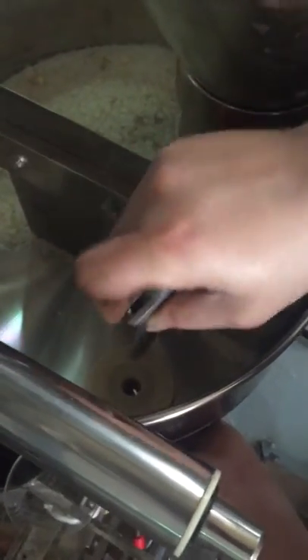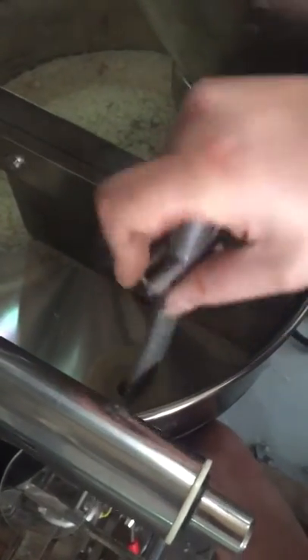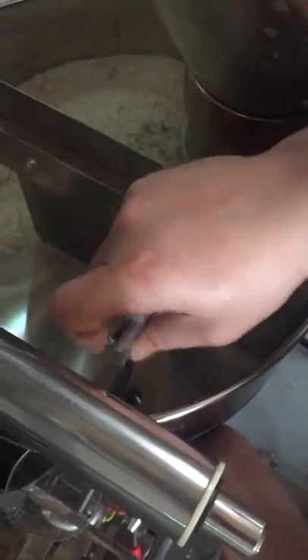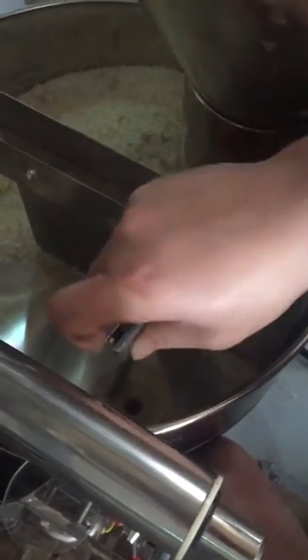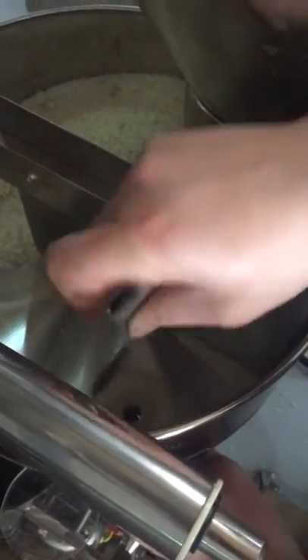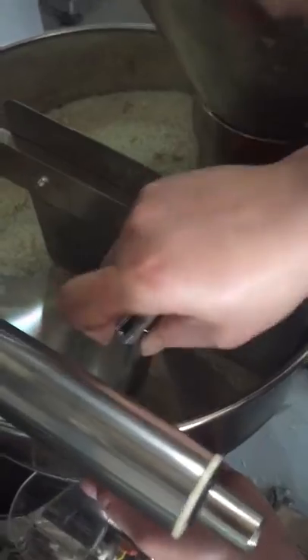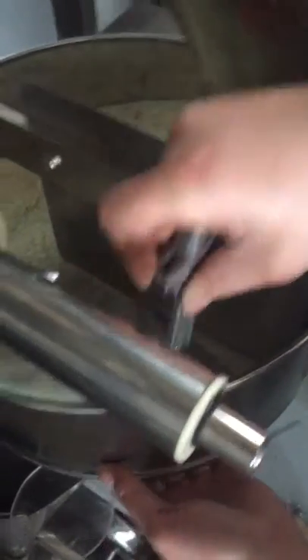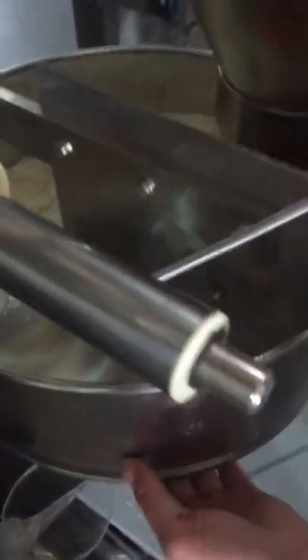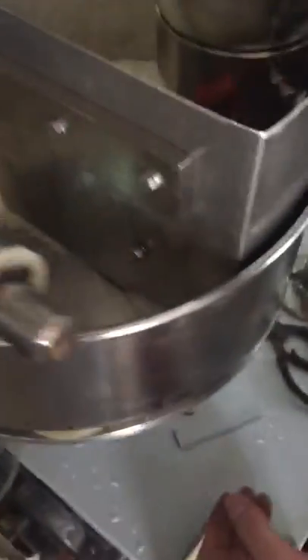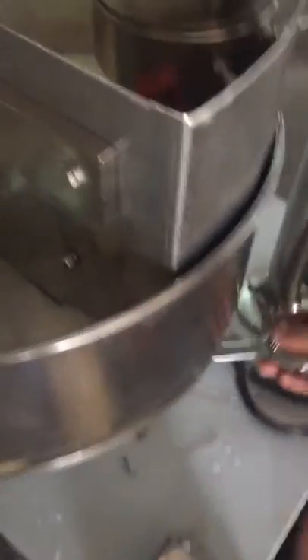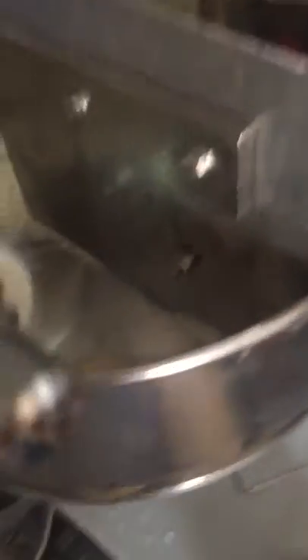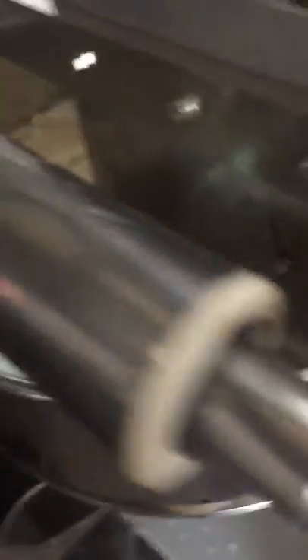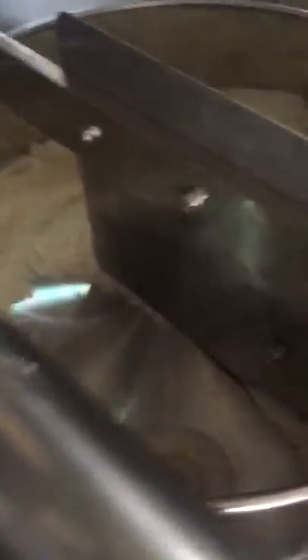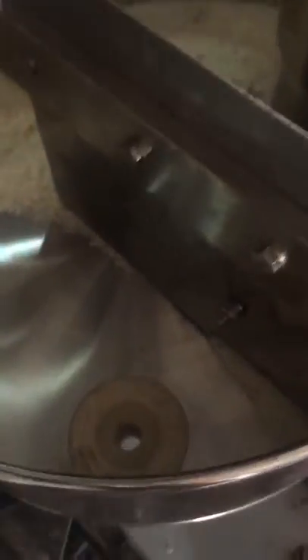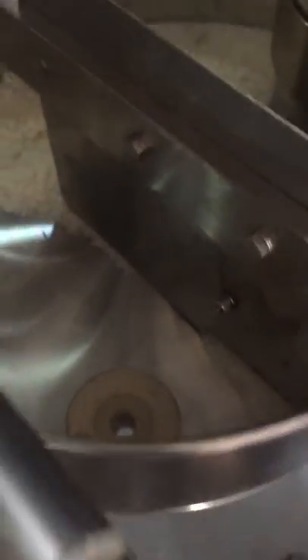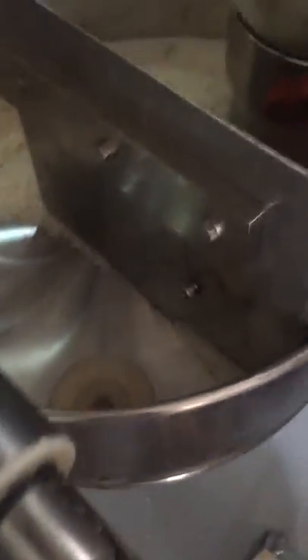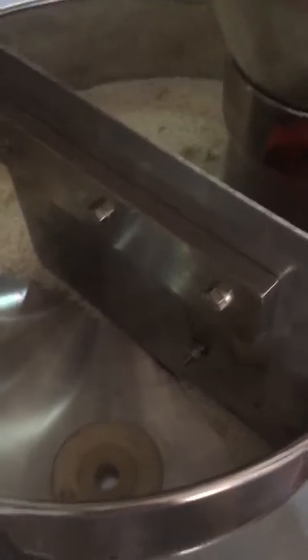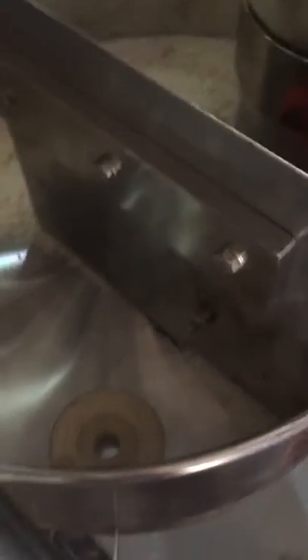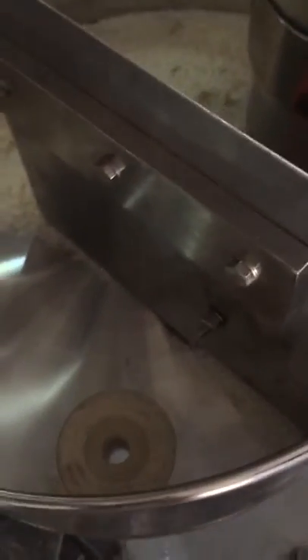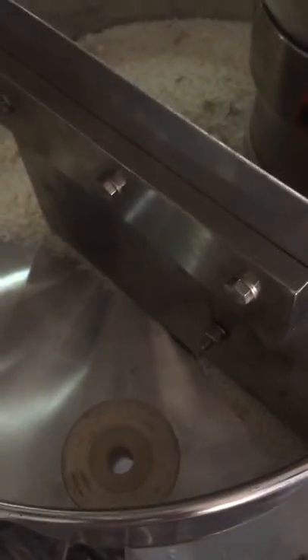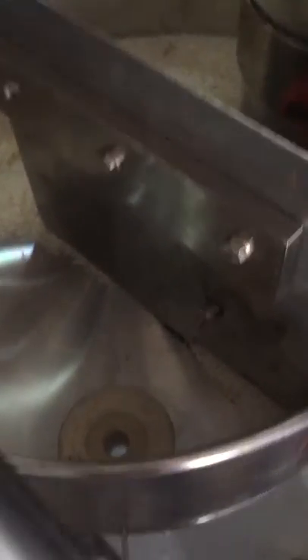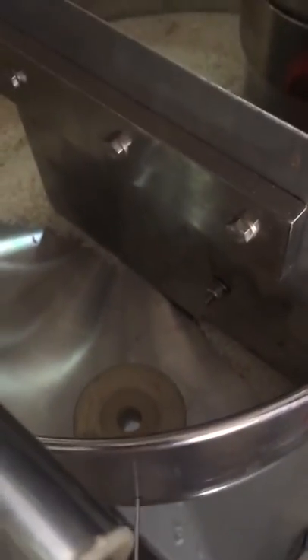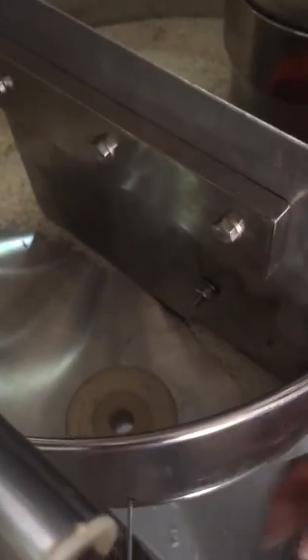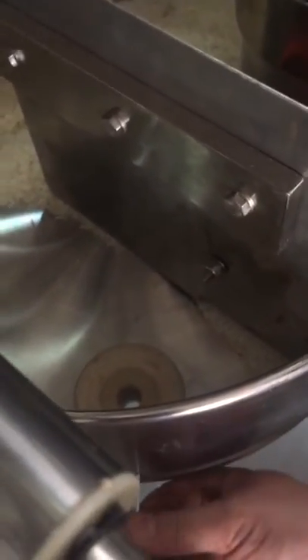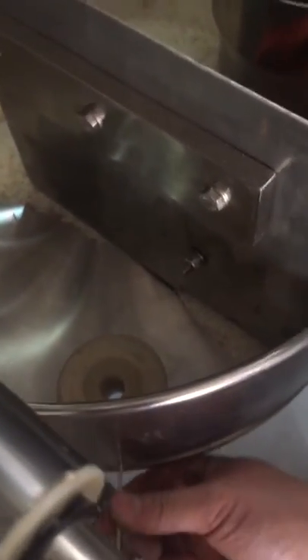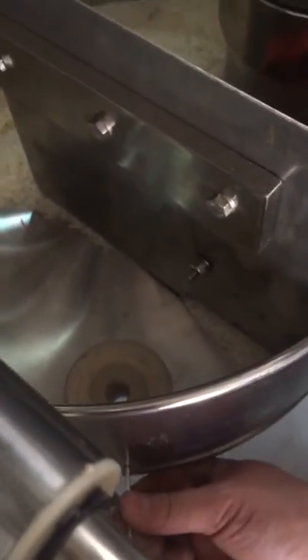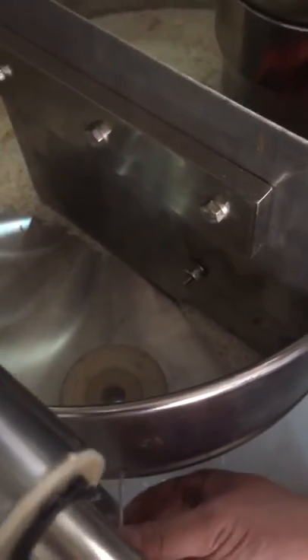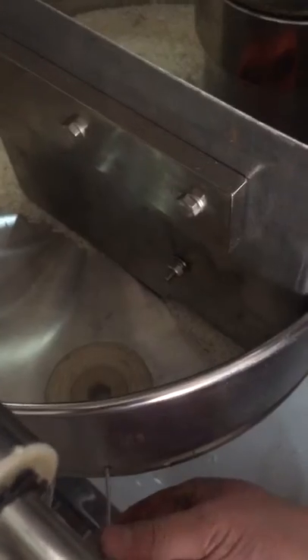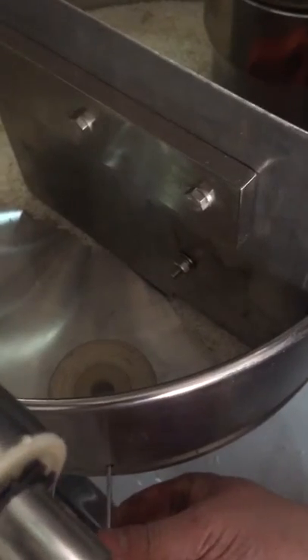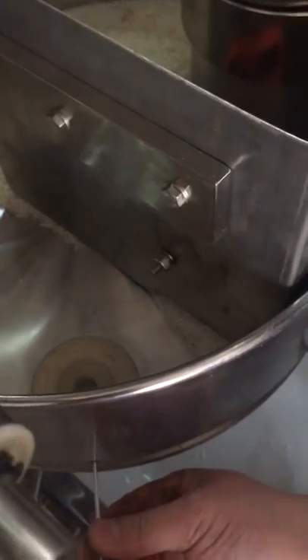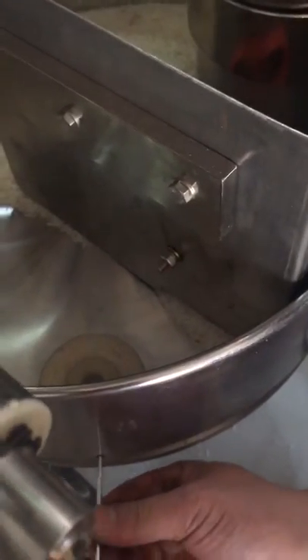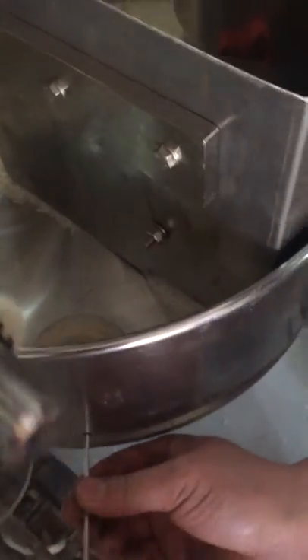This is the box. This is the way to change the cup filler for different filler weights.